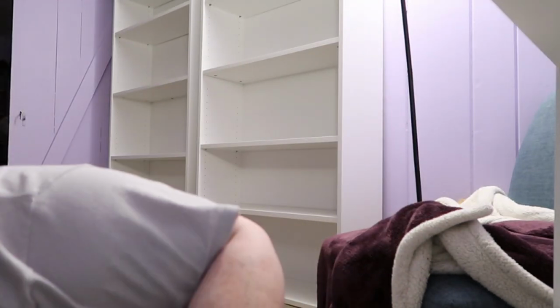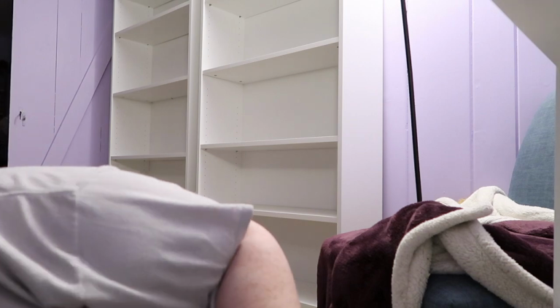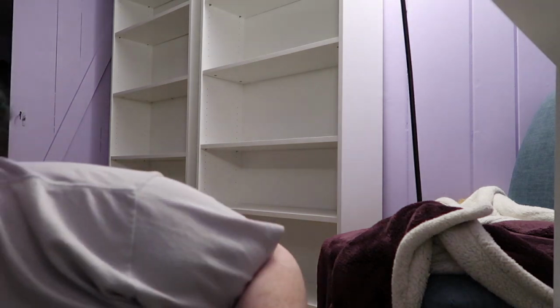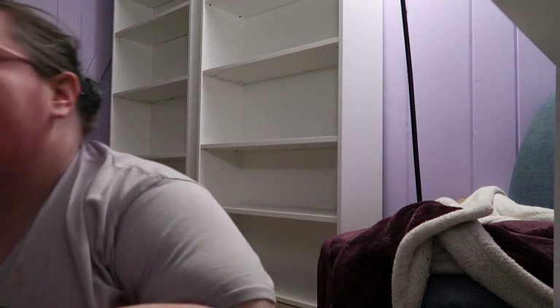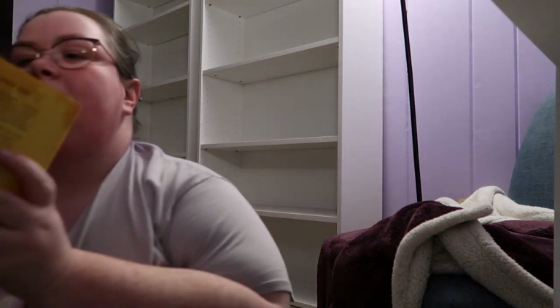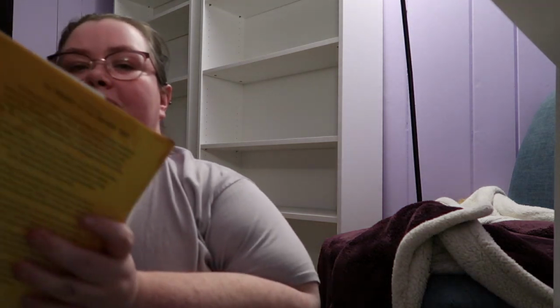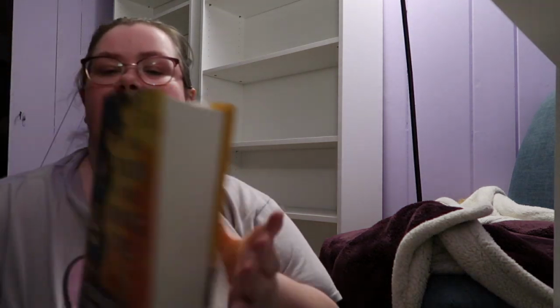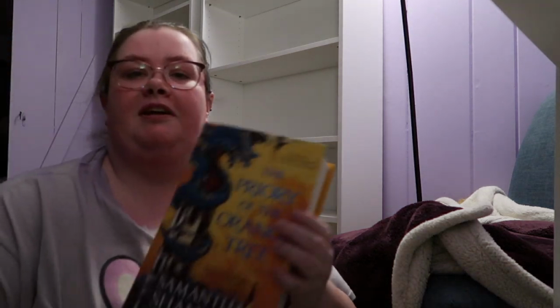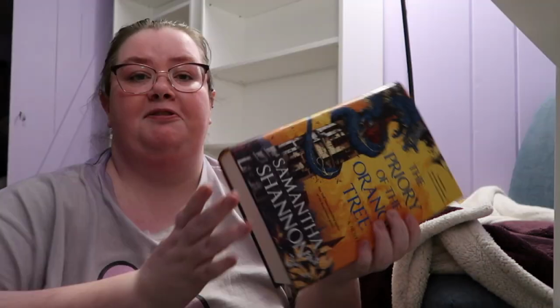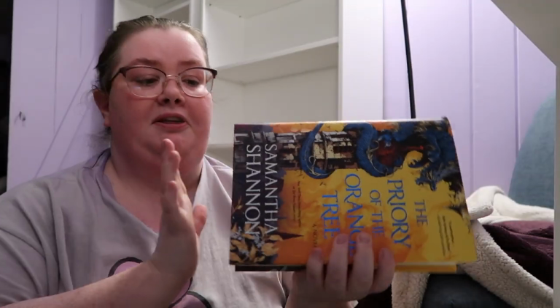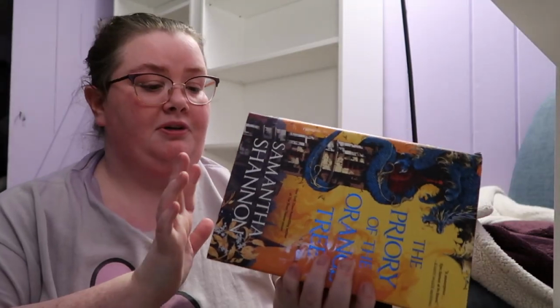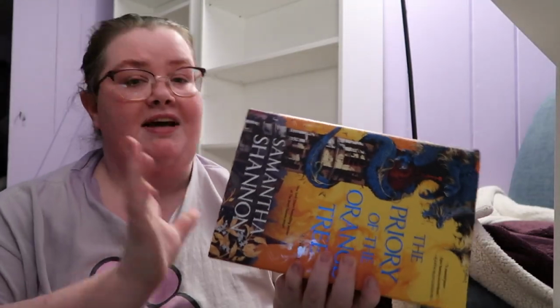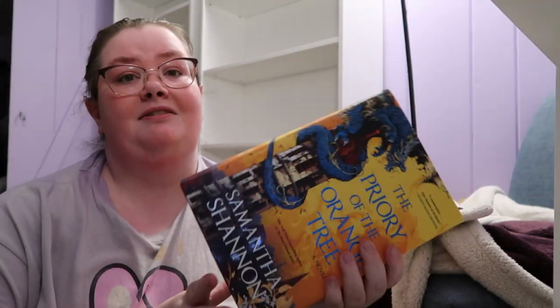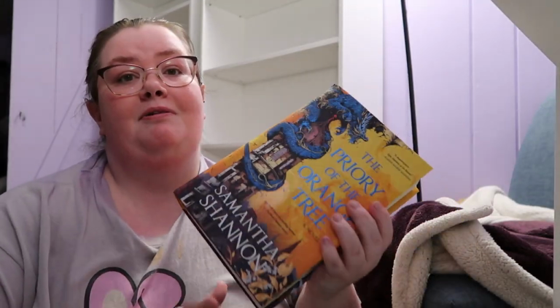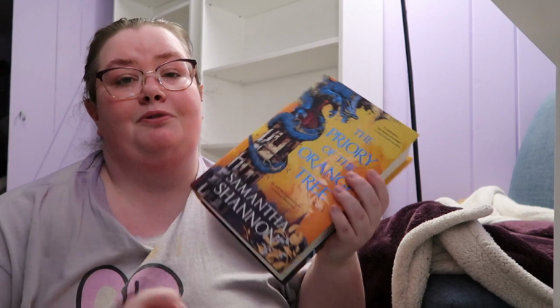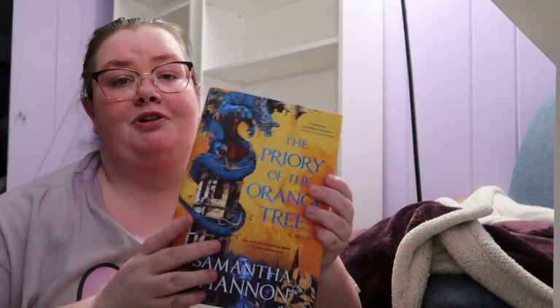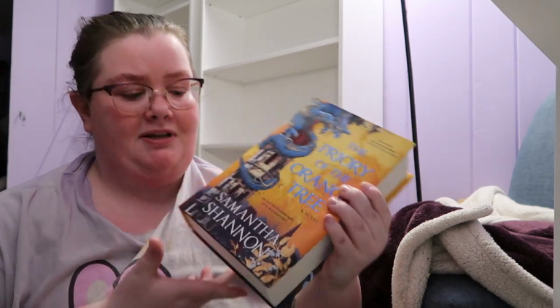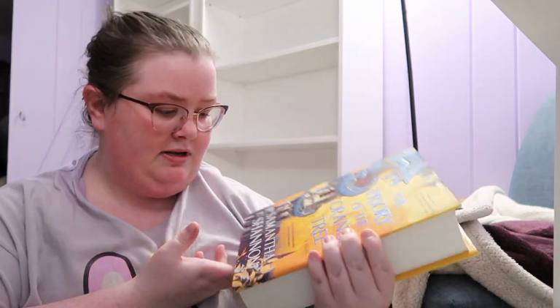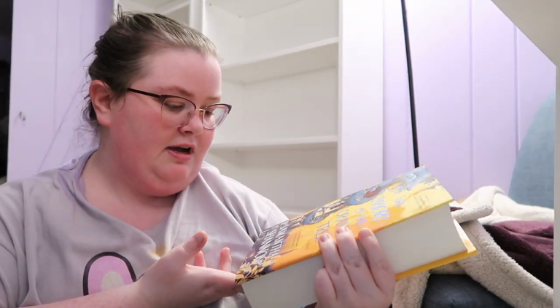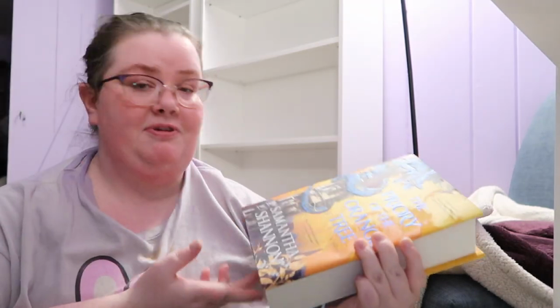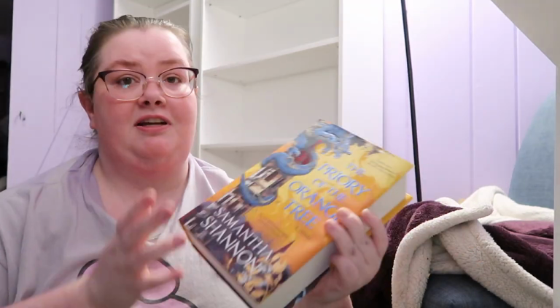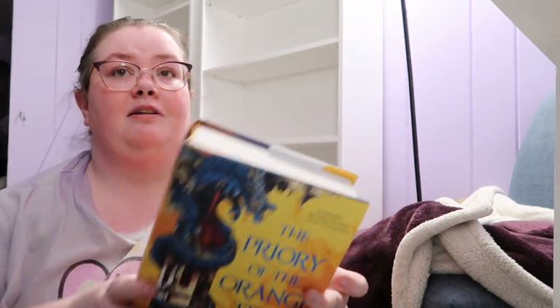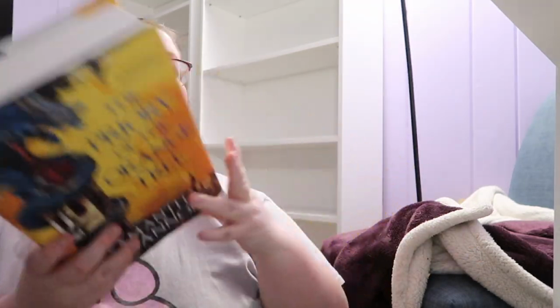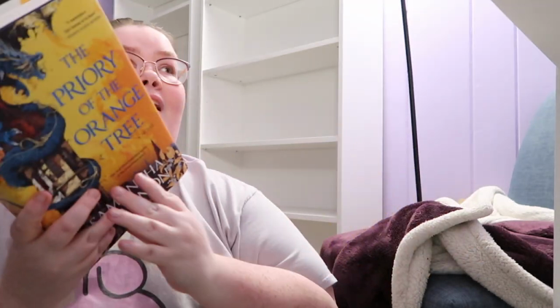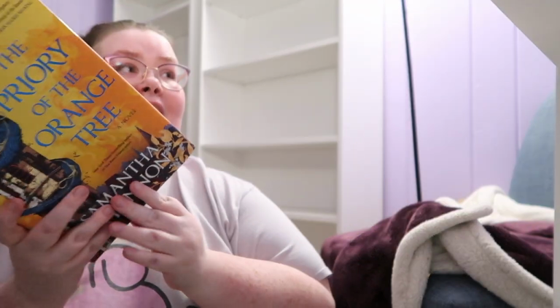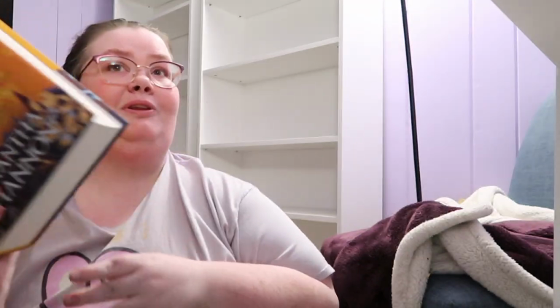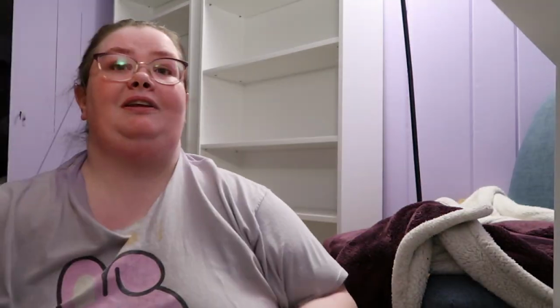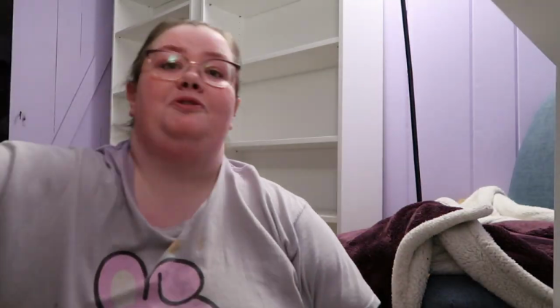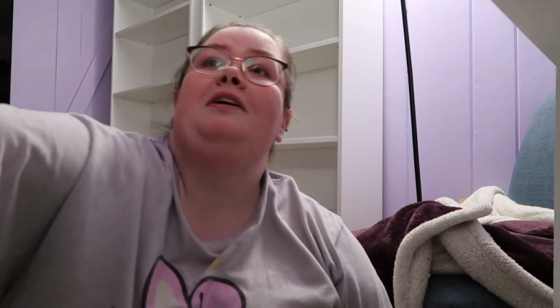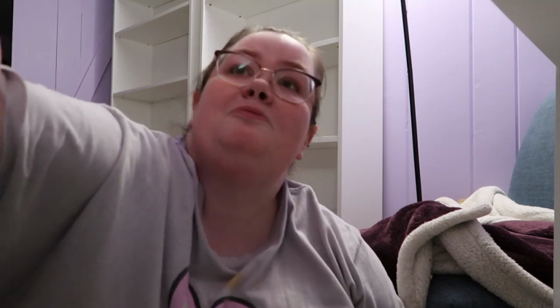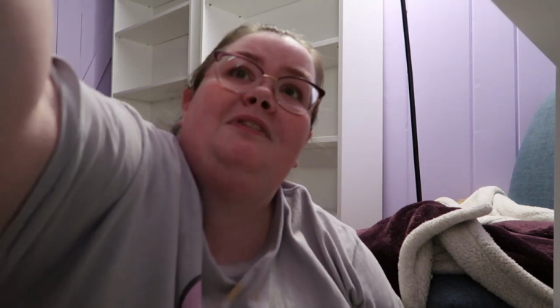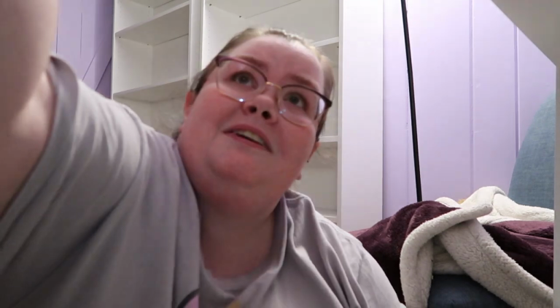And then I have the monstrosity that I actually adored, and that is The Priory of the Orange Tree by Samantha Shannon. I absolutely enjoyed this book when I read it.